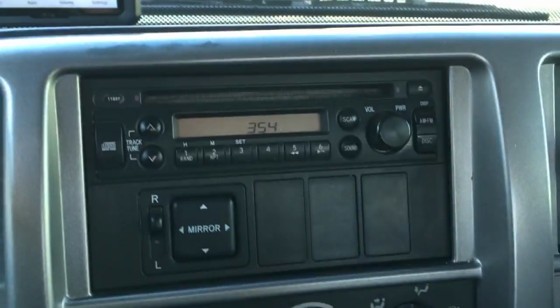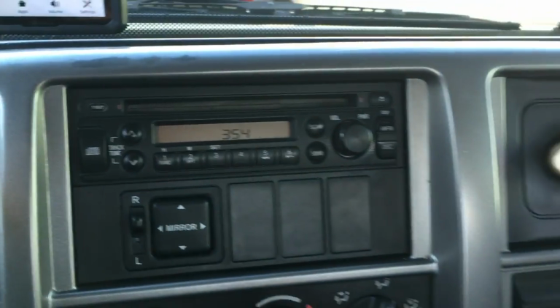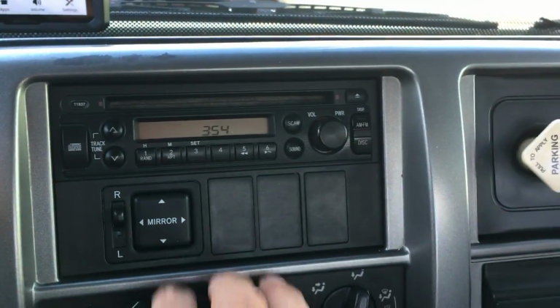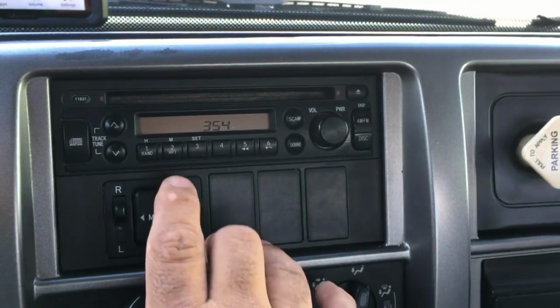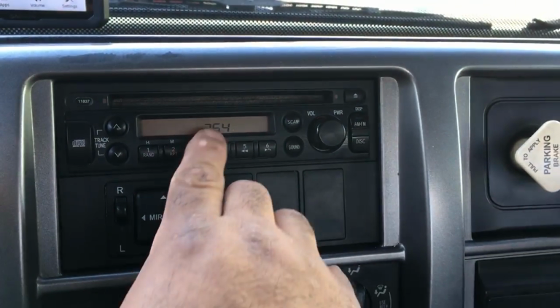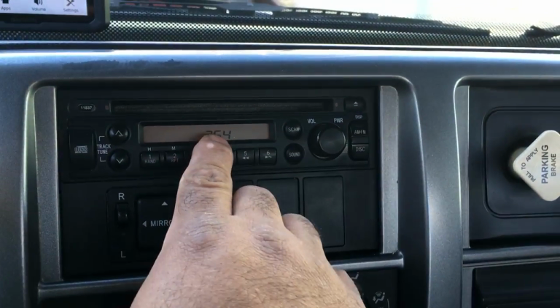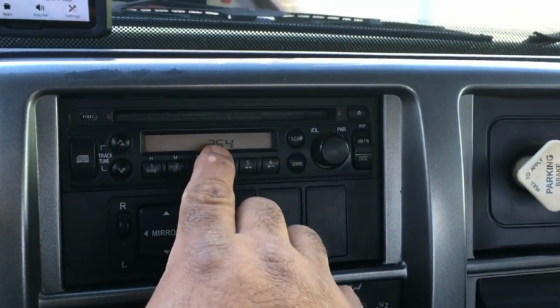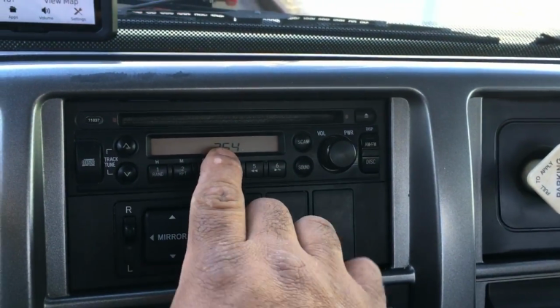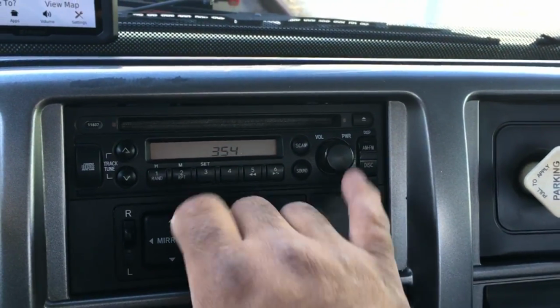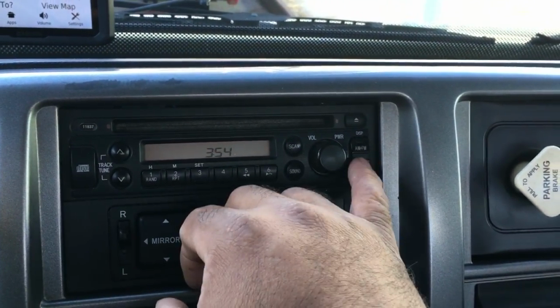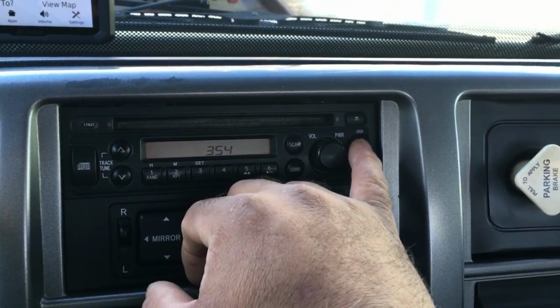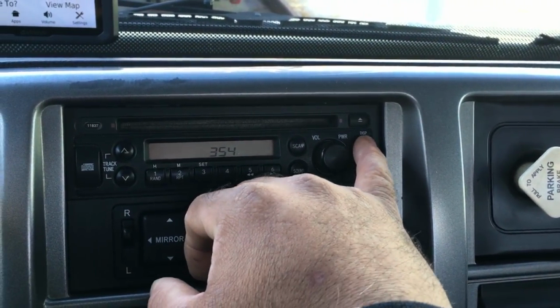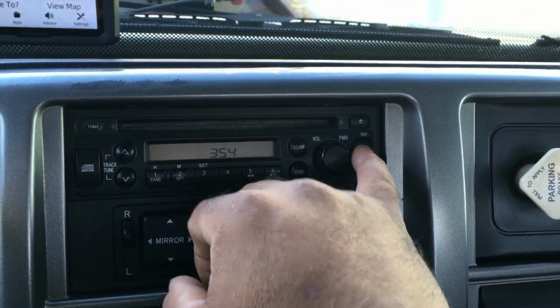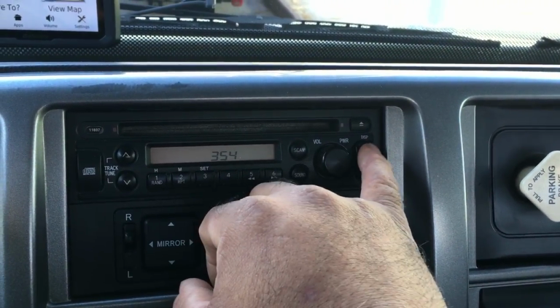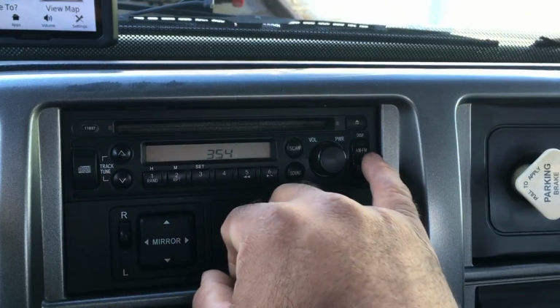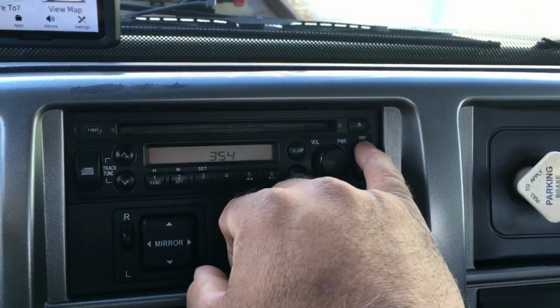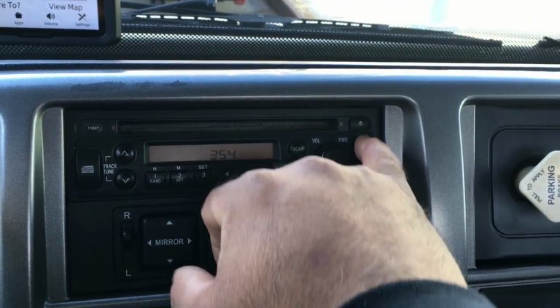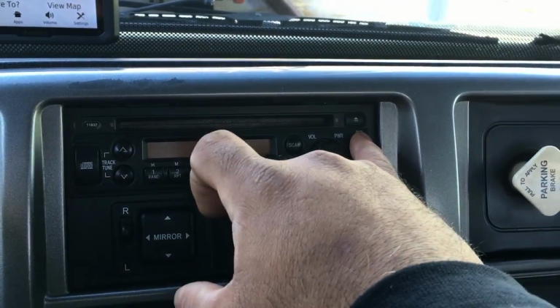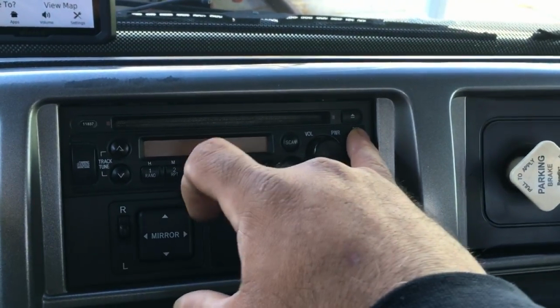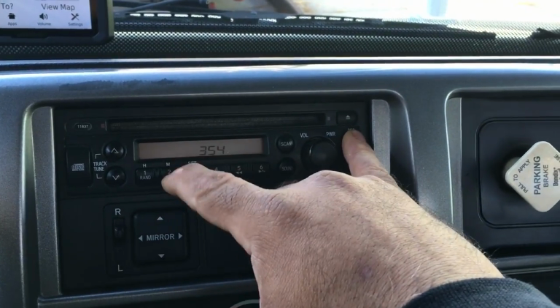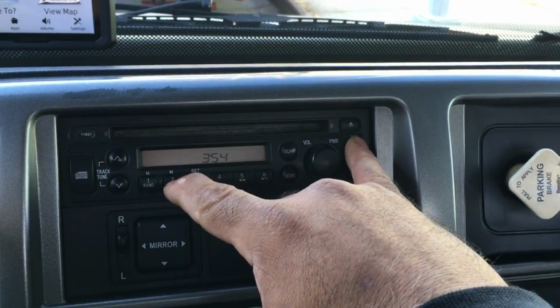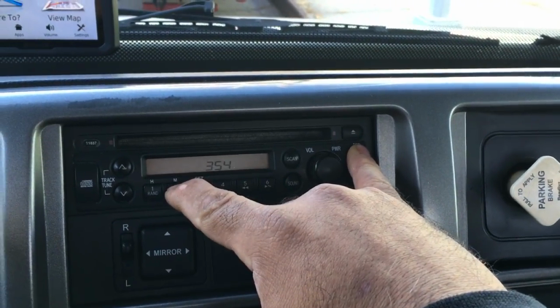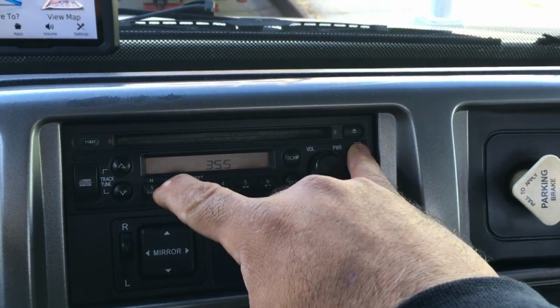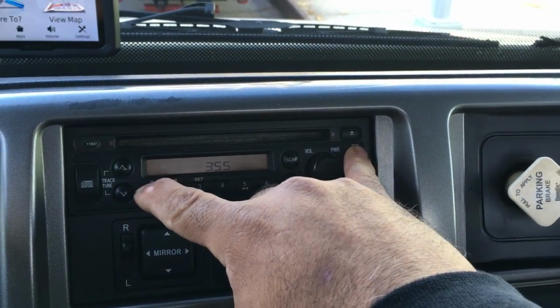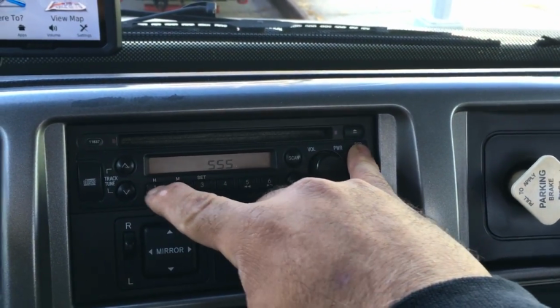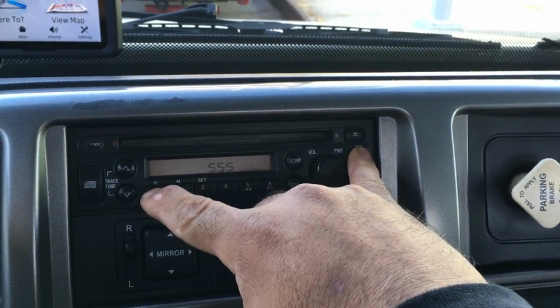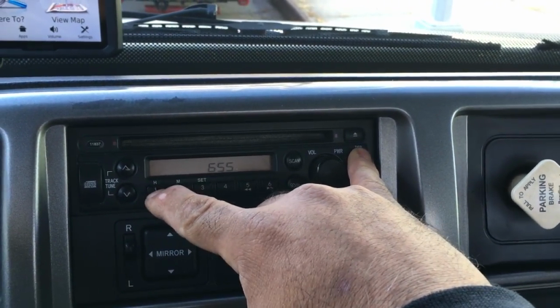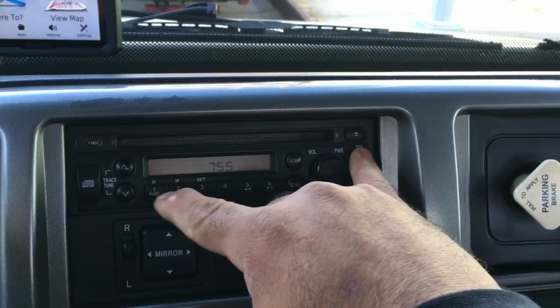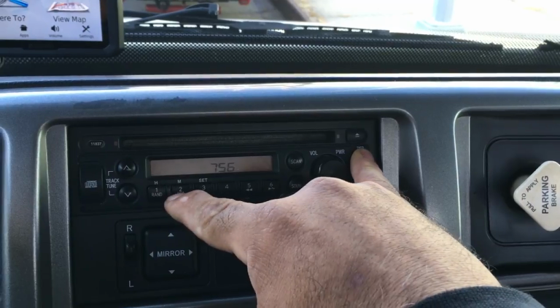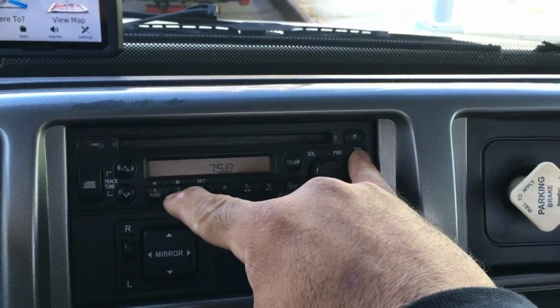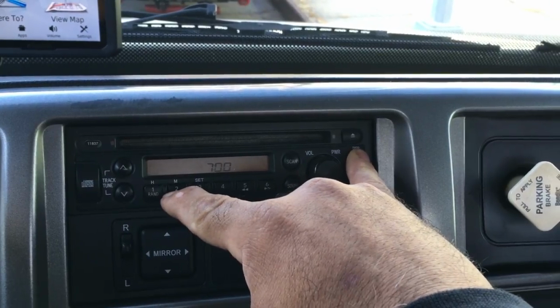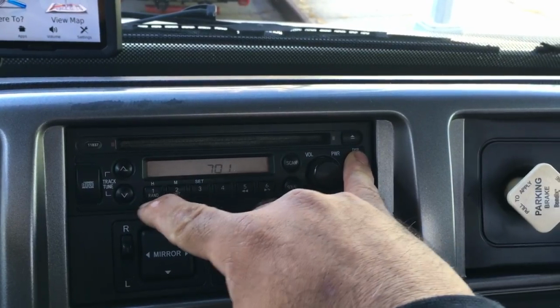Here's how to change the clock on the radio on a 2012 Hino. You hit the AM FM button, holding it in place, and then you hit the buttons here — the H for hour and M for minutes.